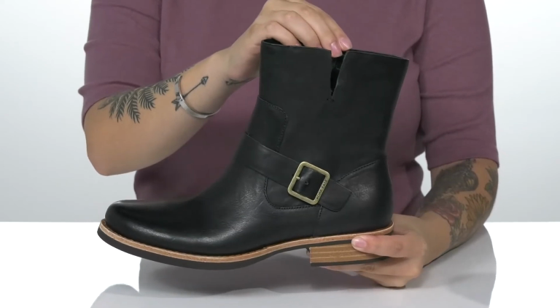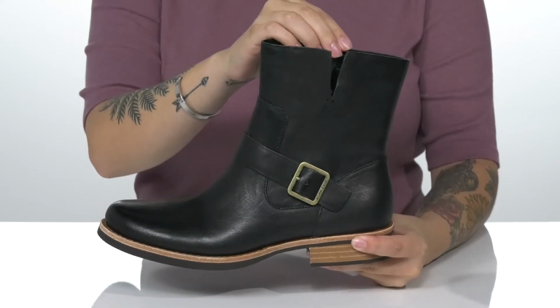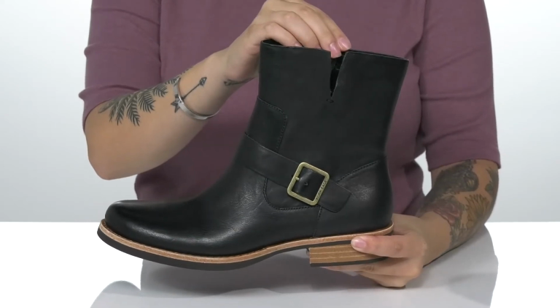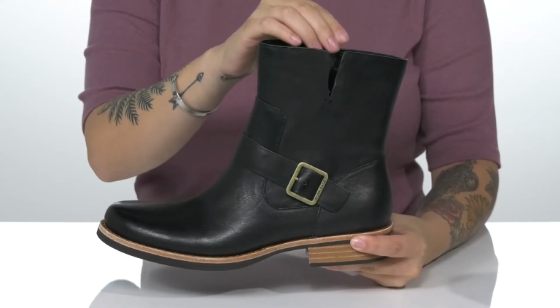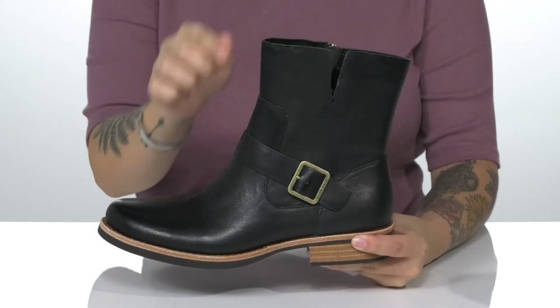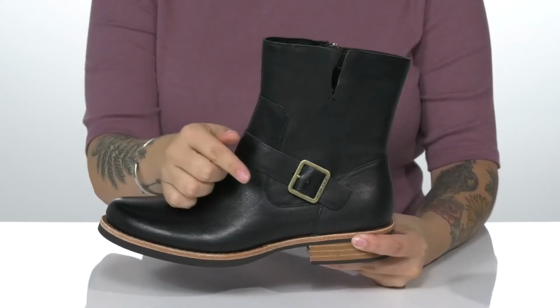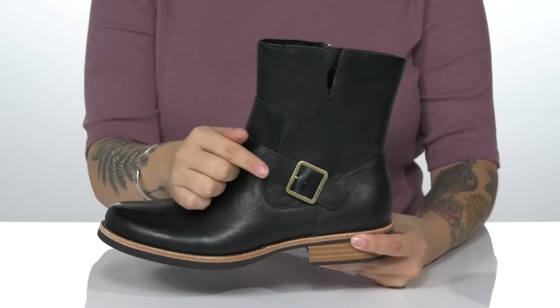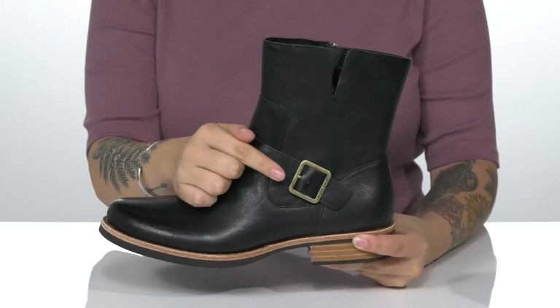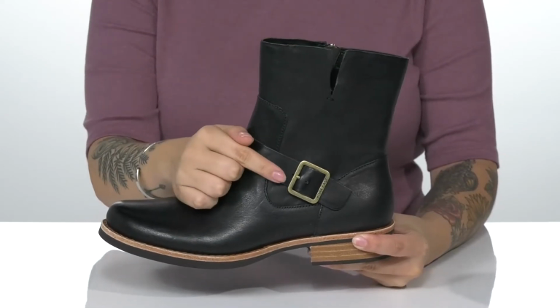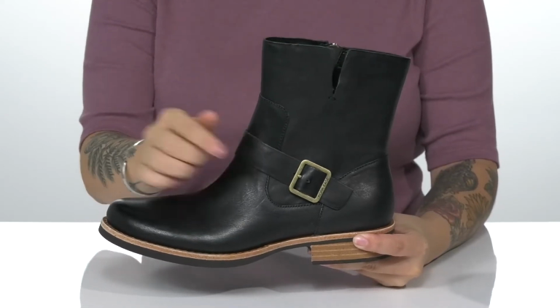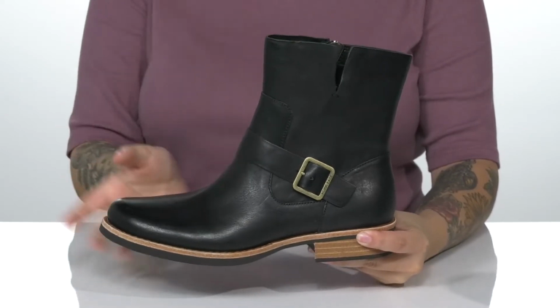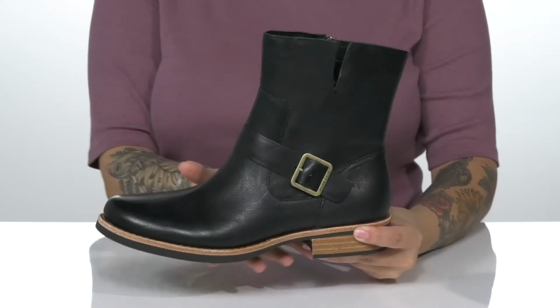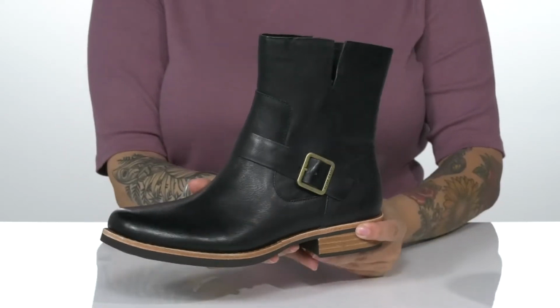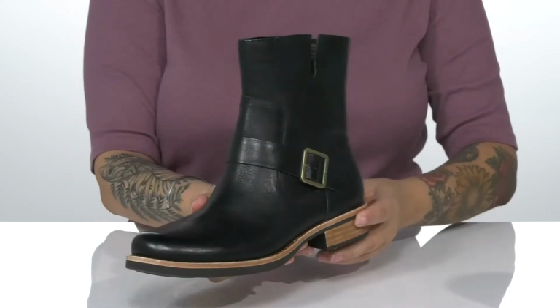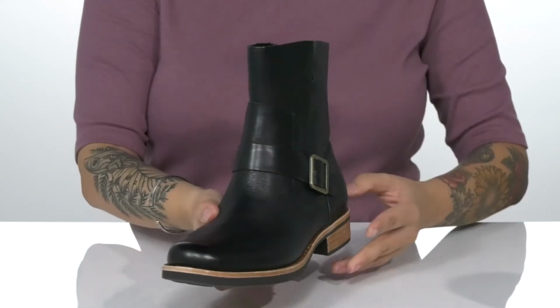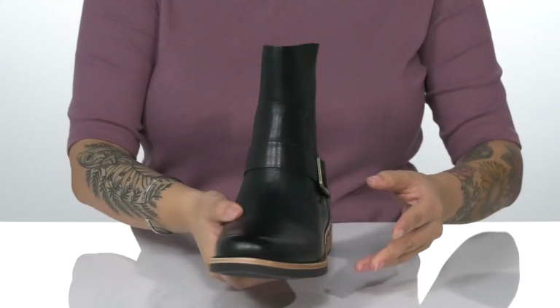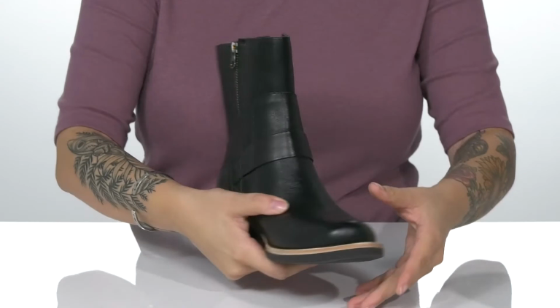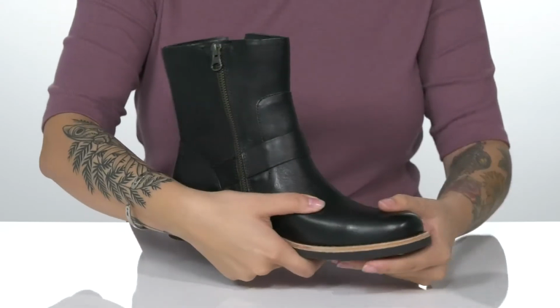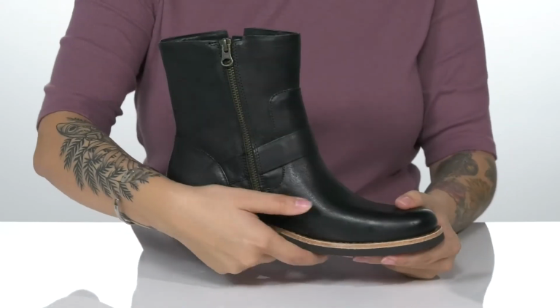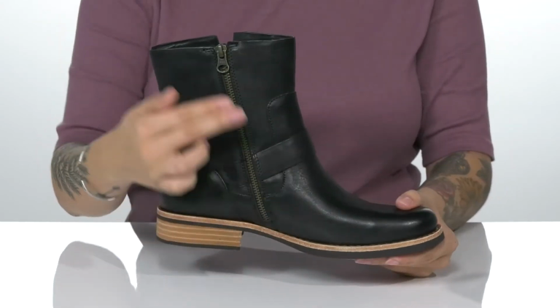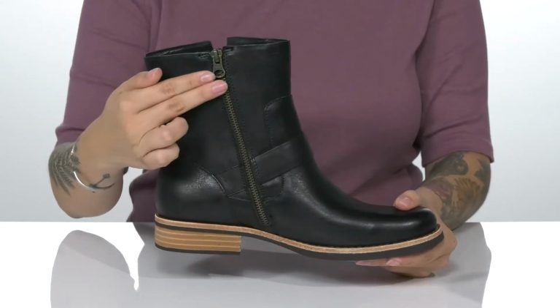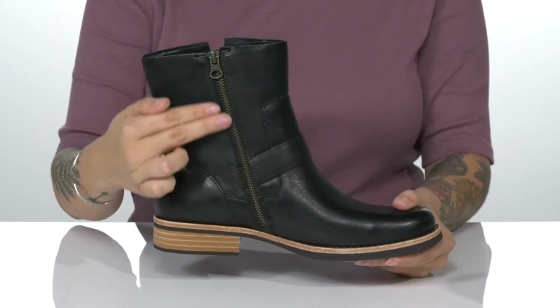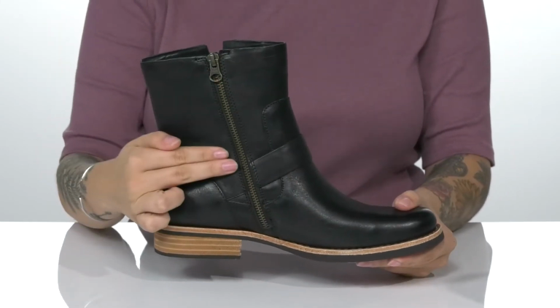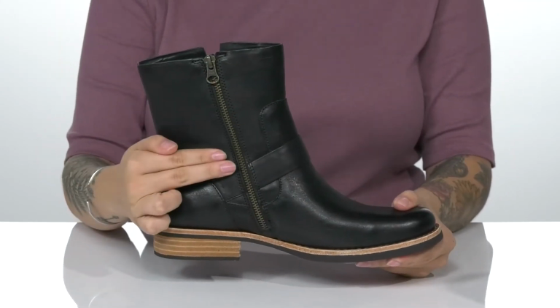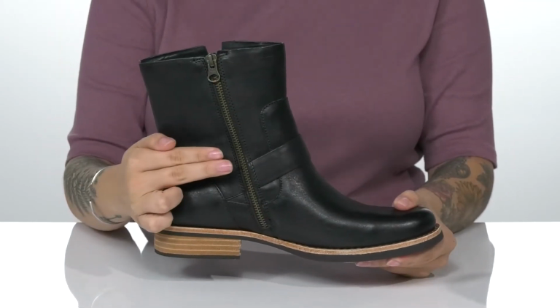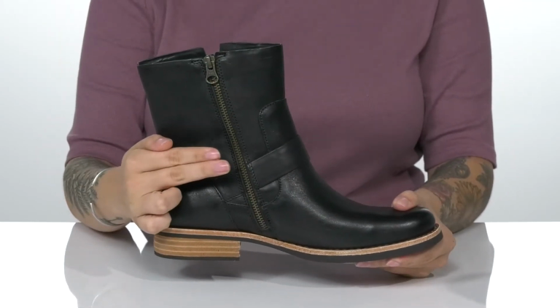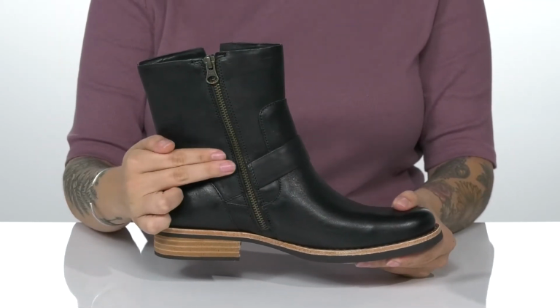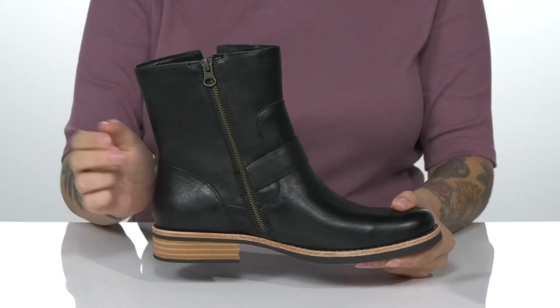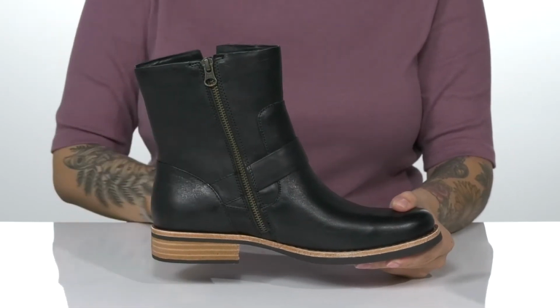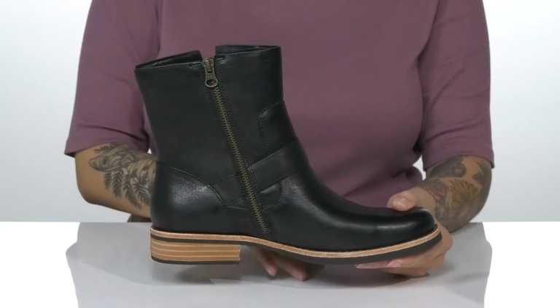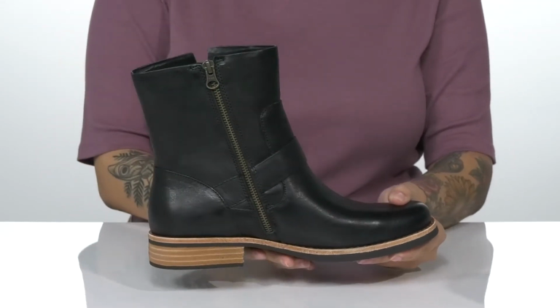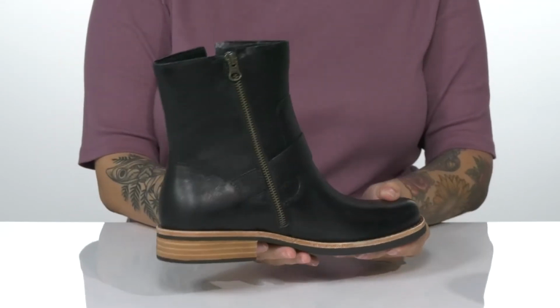On one side of the boot there is a decorative buckle closure. On the other side is a fully functioning zipper, which allows you to slip these on with no problem.